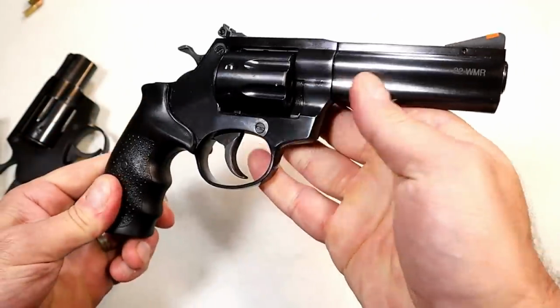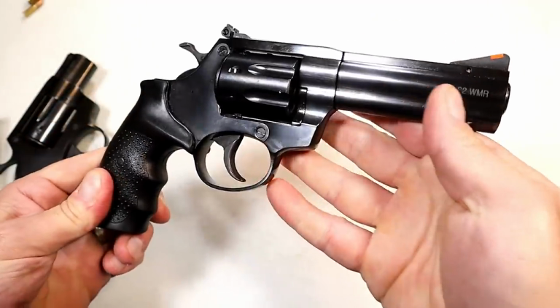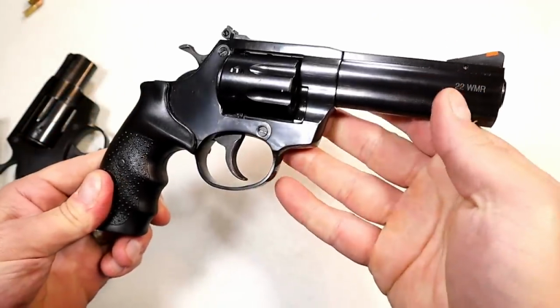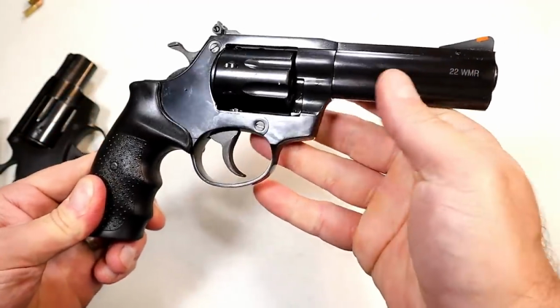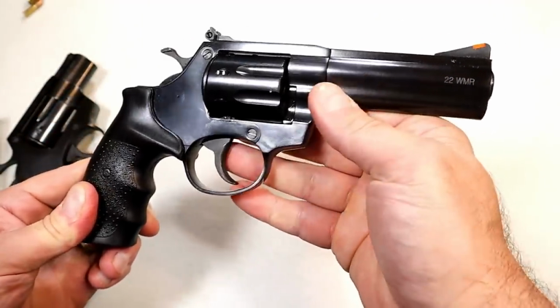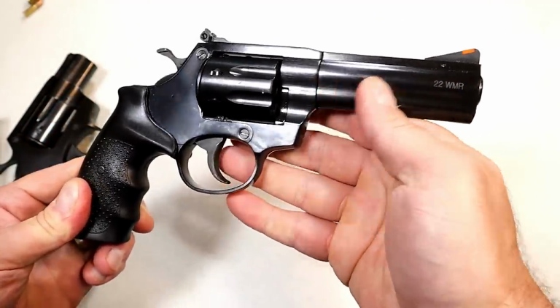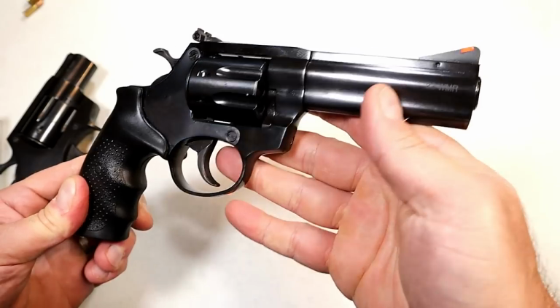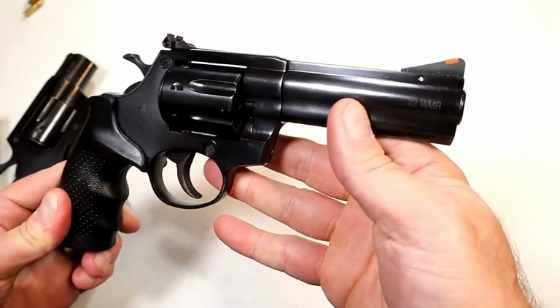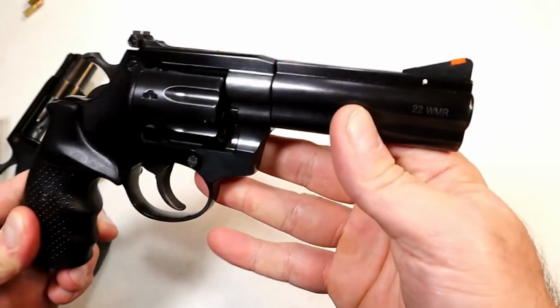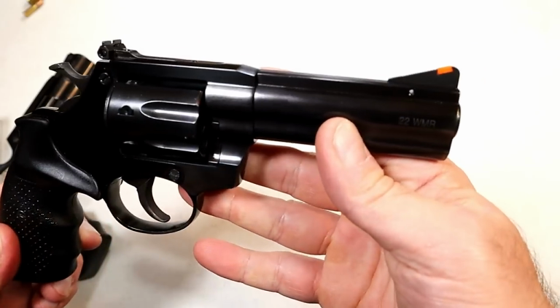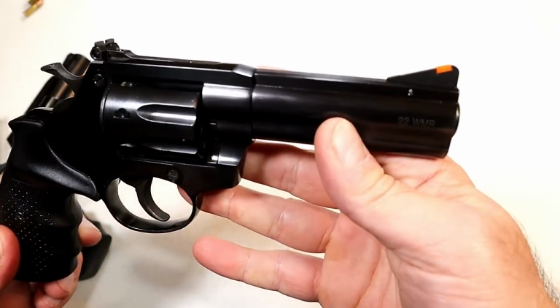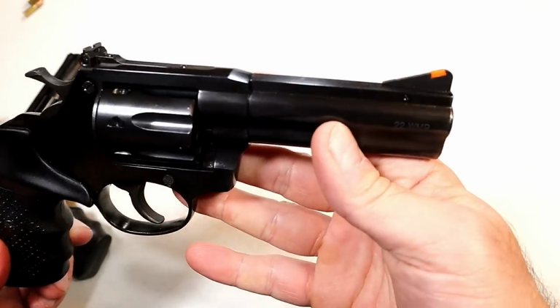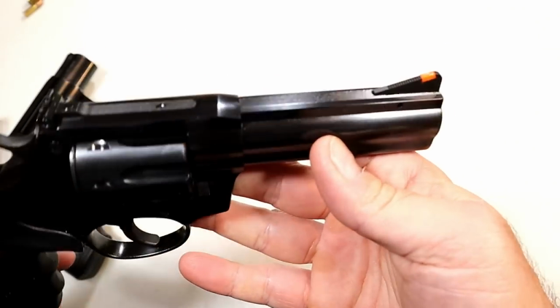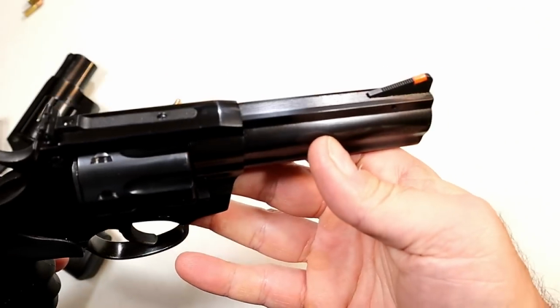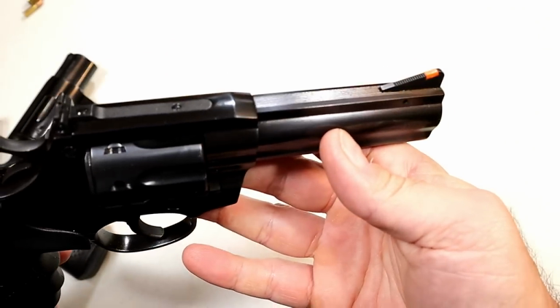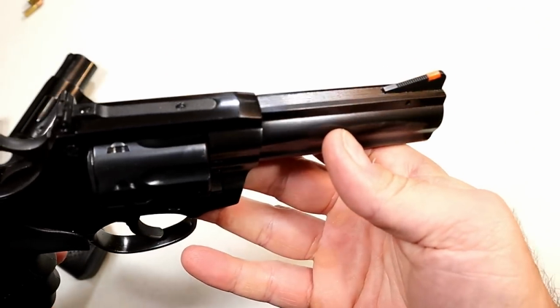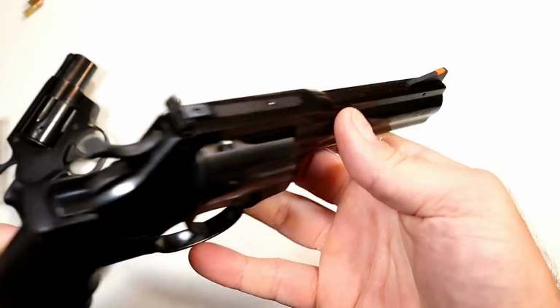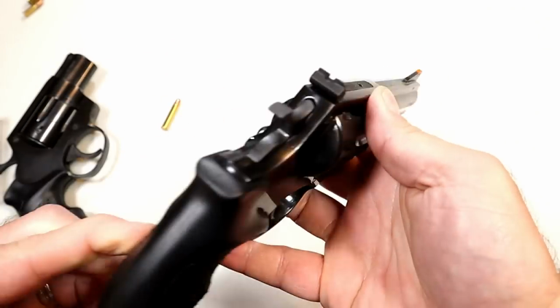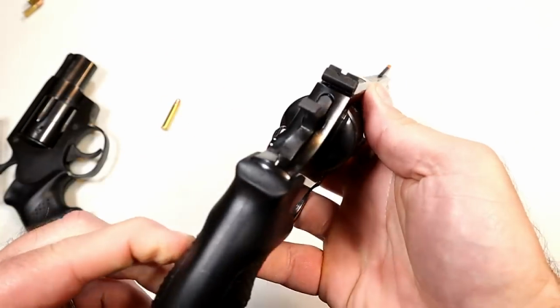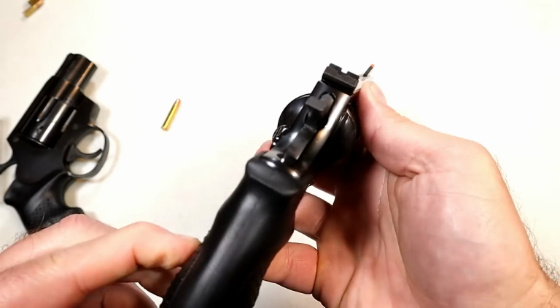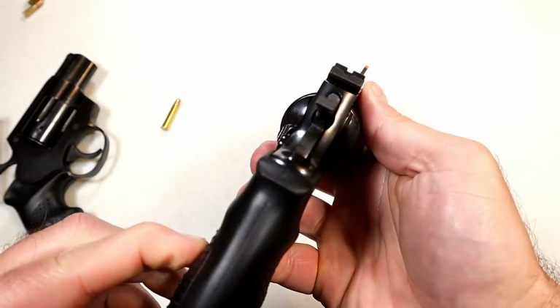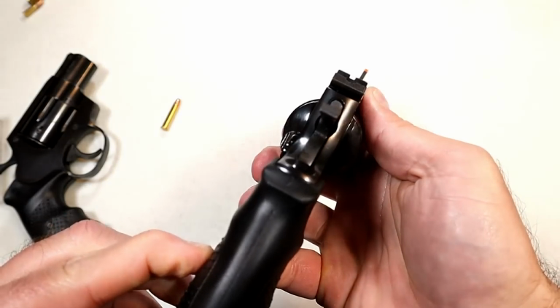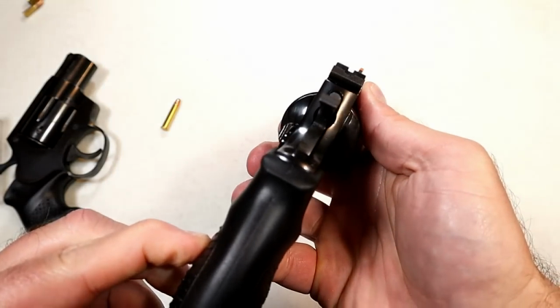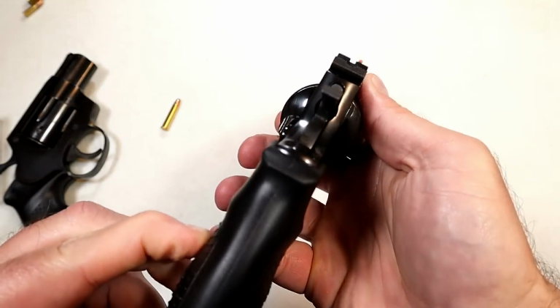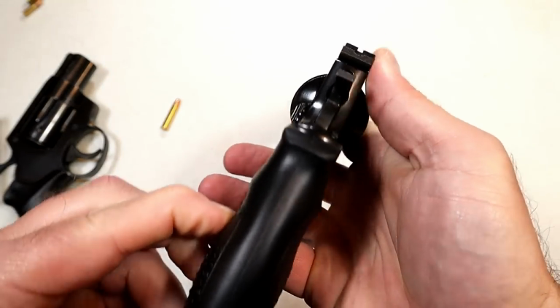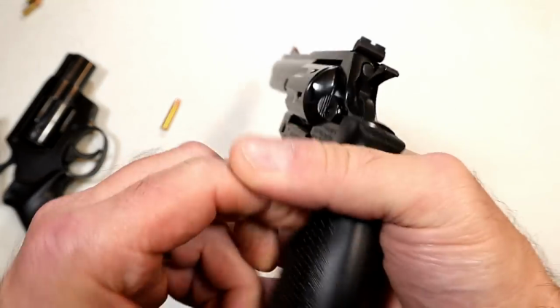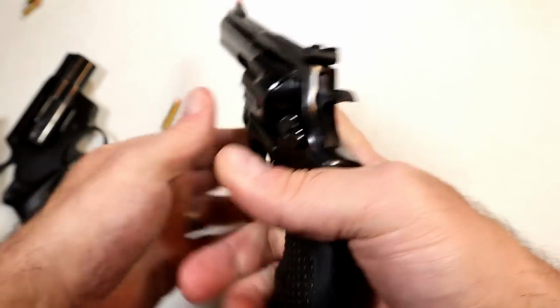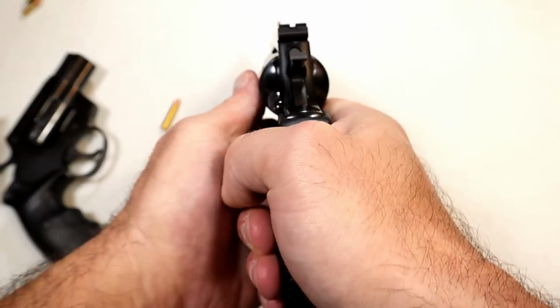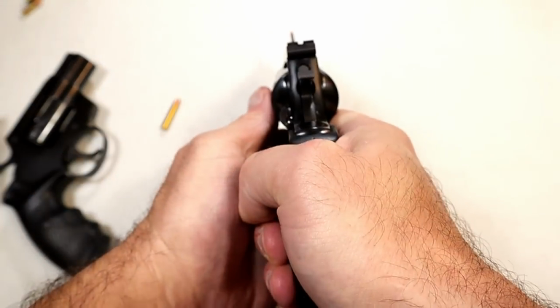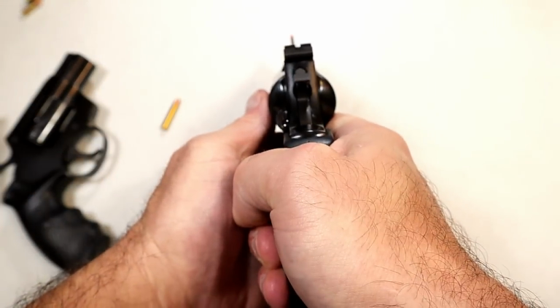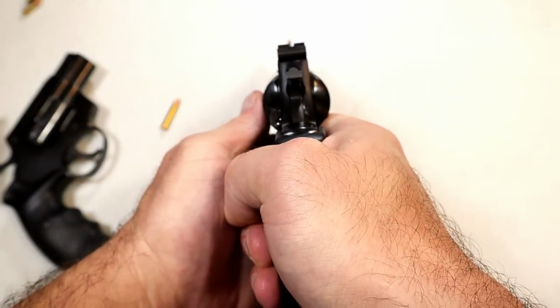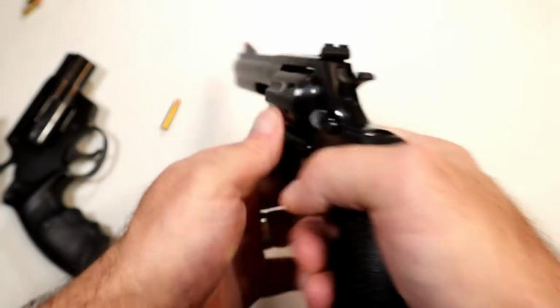It has a full underlug, so it's got some front-end weight. There's a raised front sight with an orange insert, and adjustable rear sights that are serrated black — giving you a pretty nice sight picture.